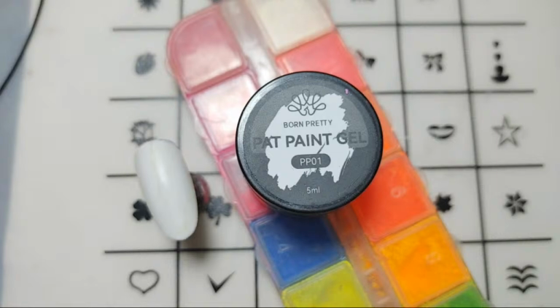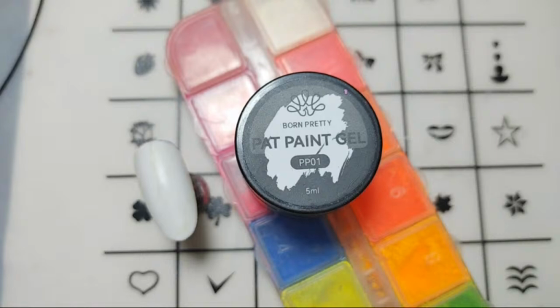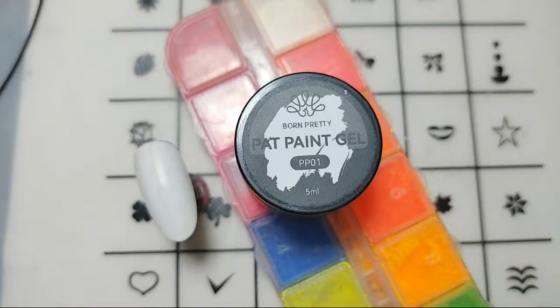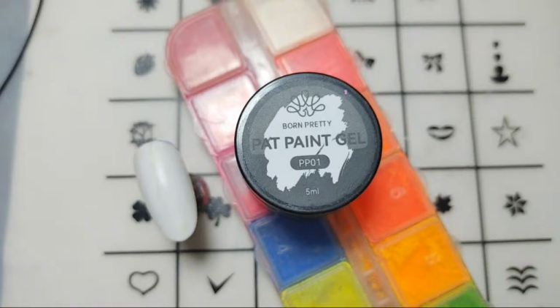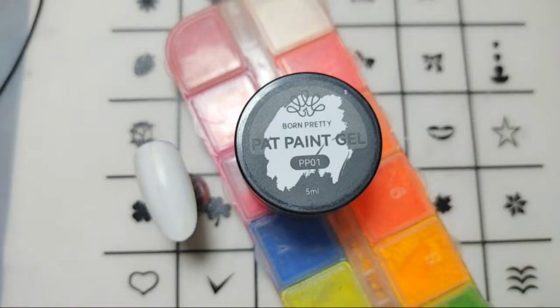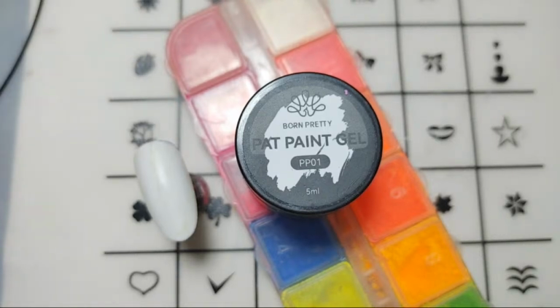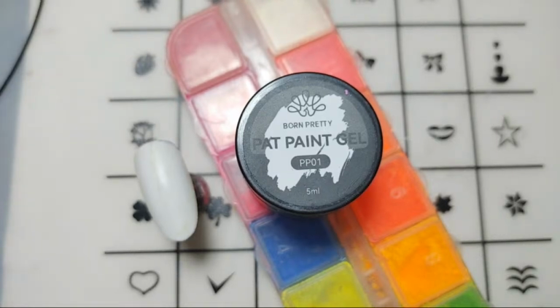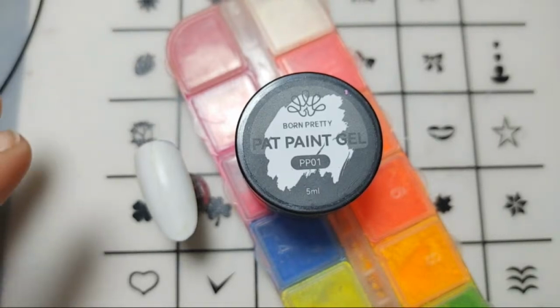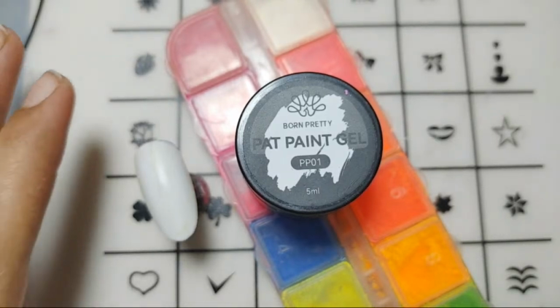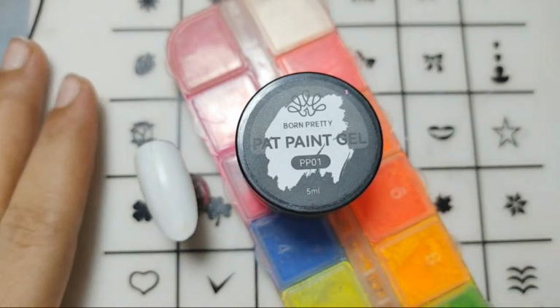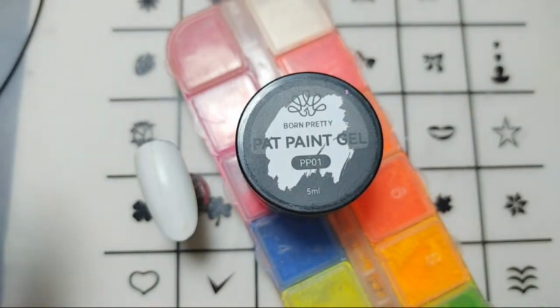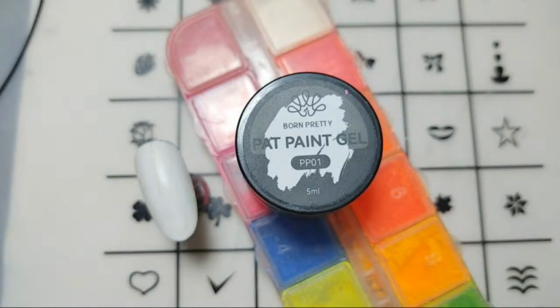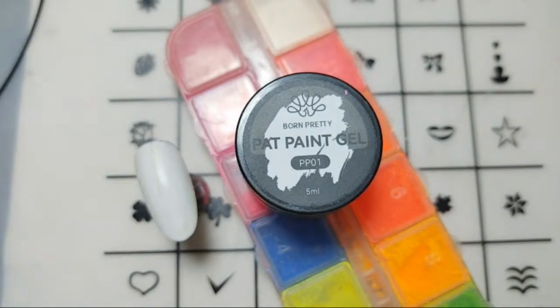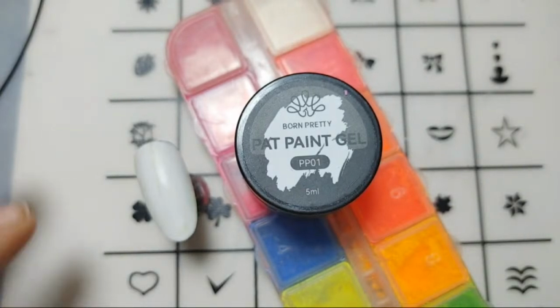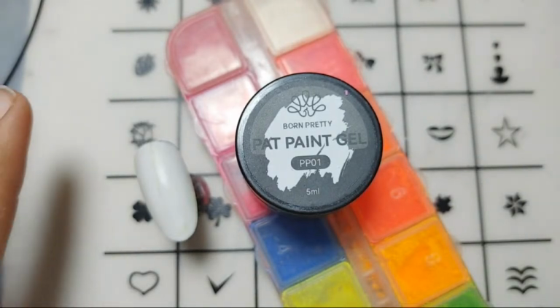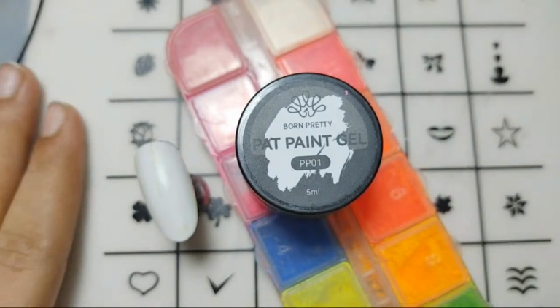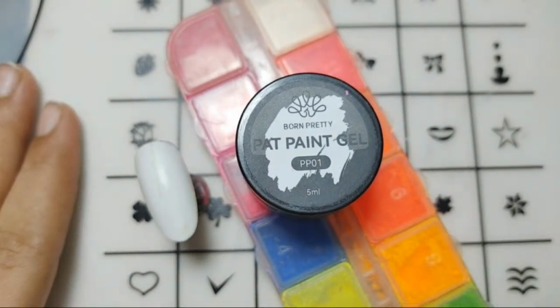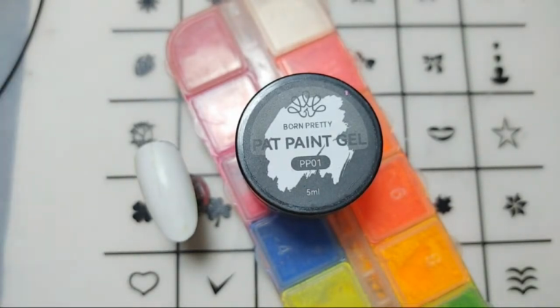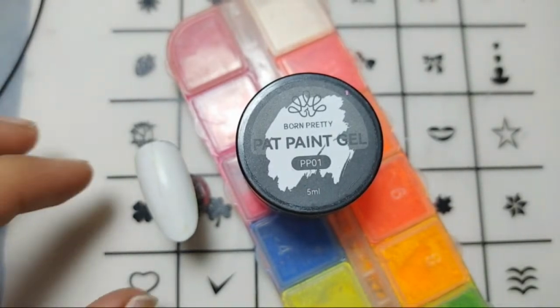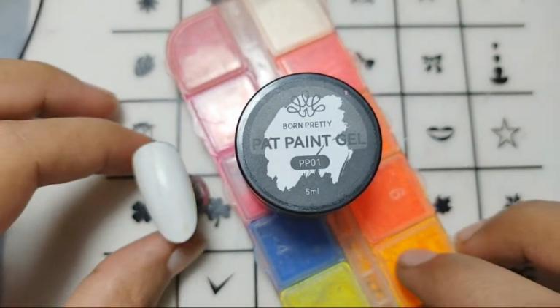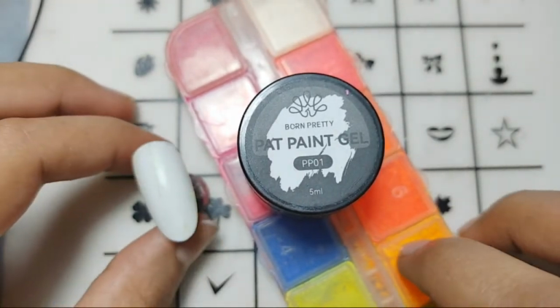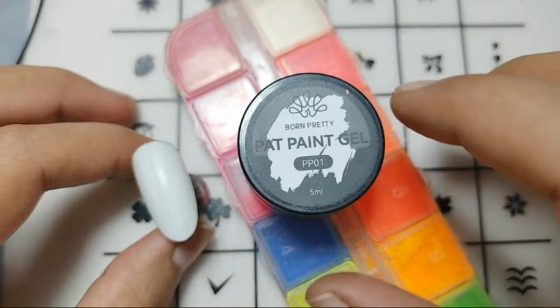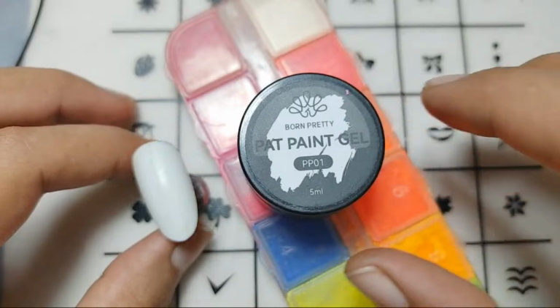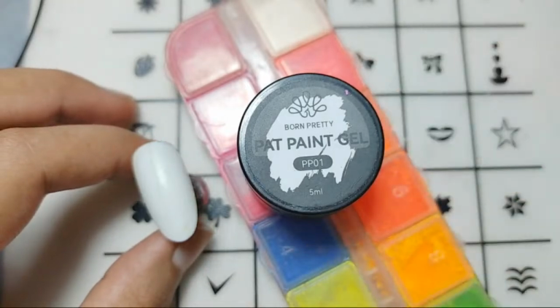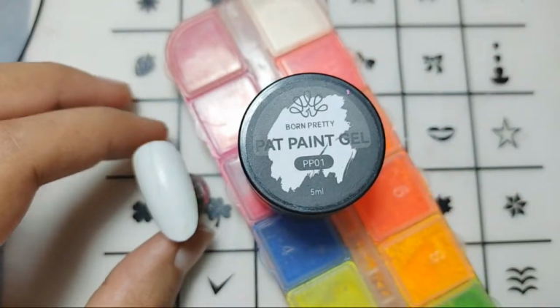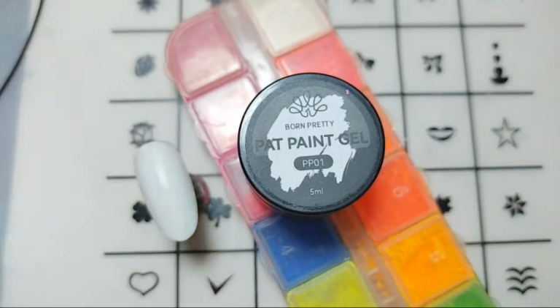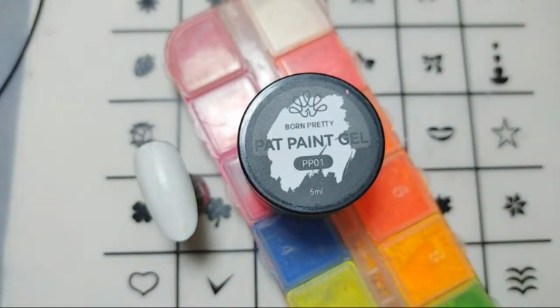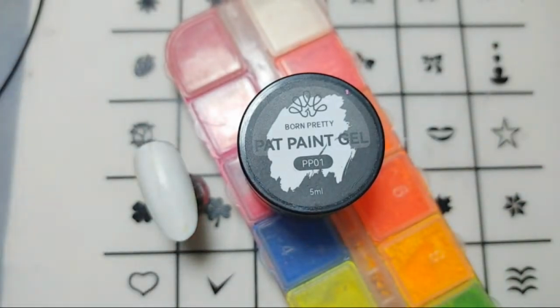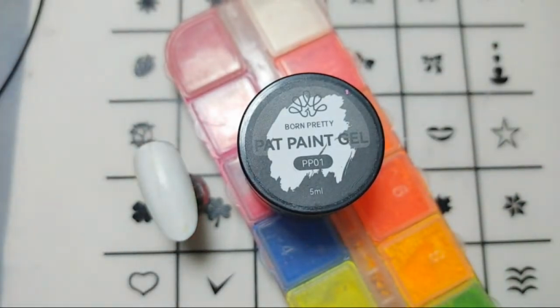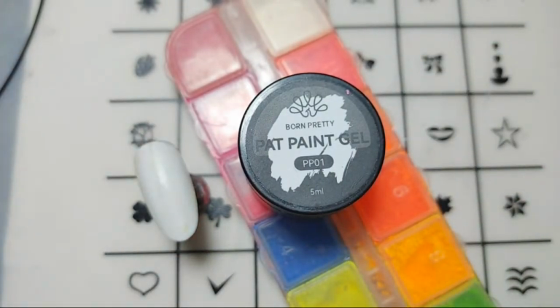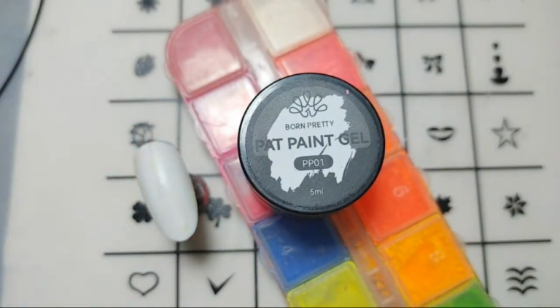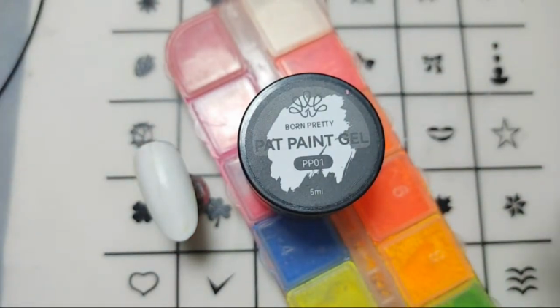Doing great today. I am back after so many days and today we will be just trying out this pretty path paint gel for our nail art design.